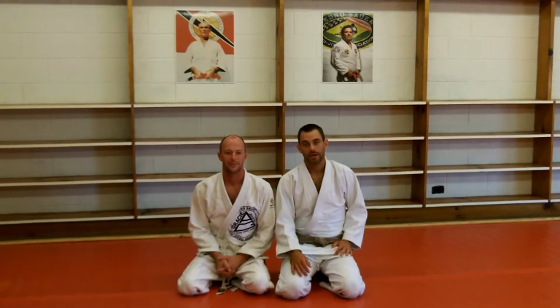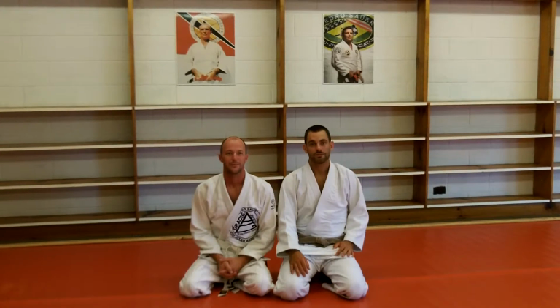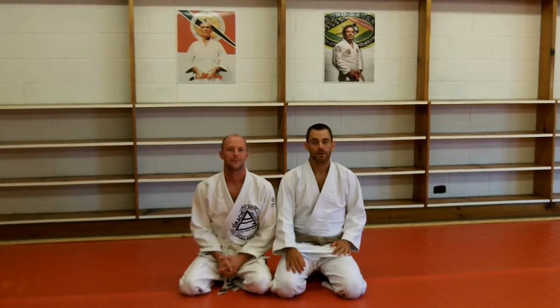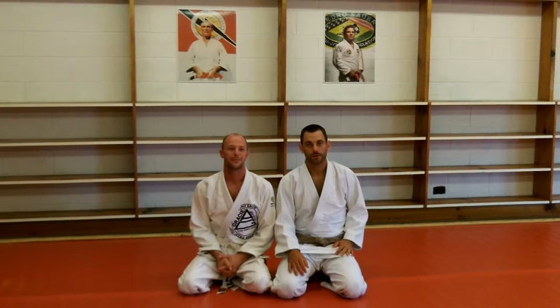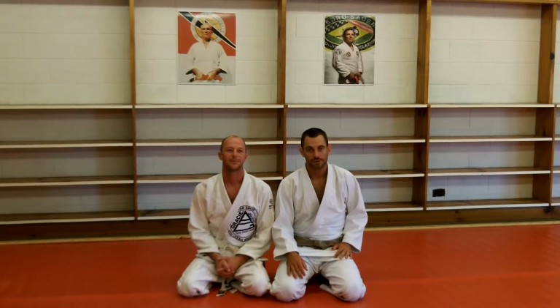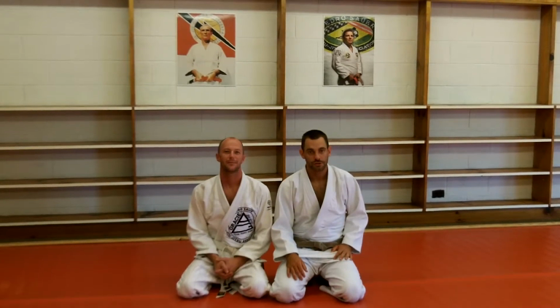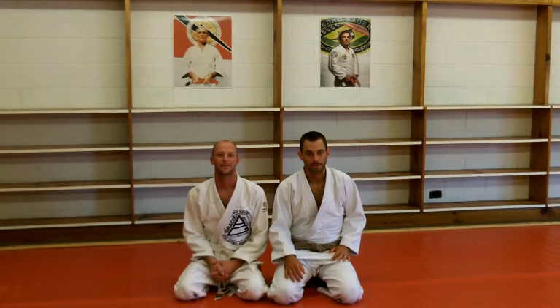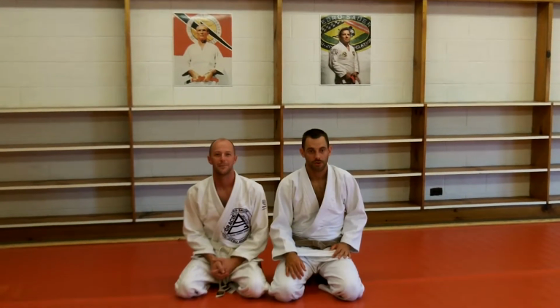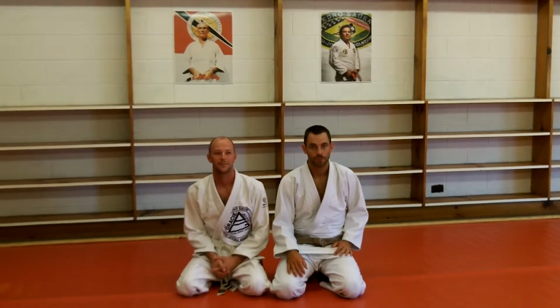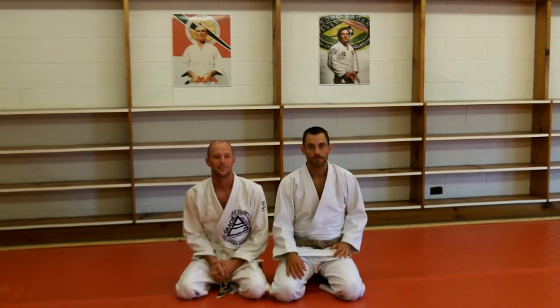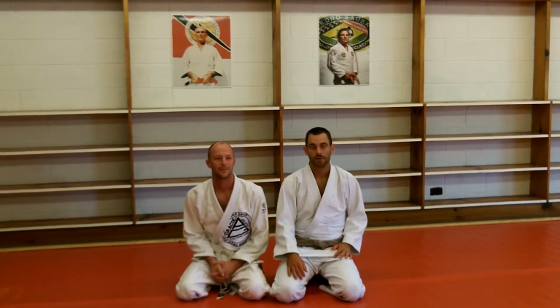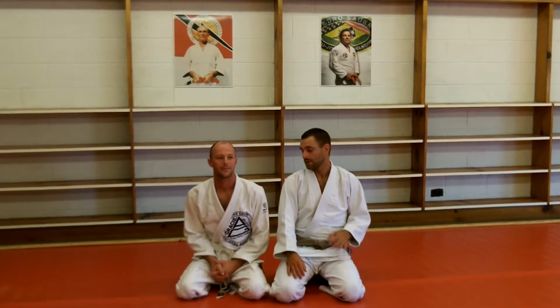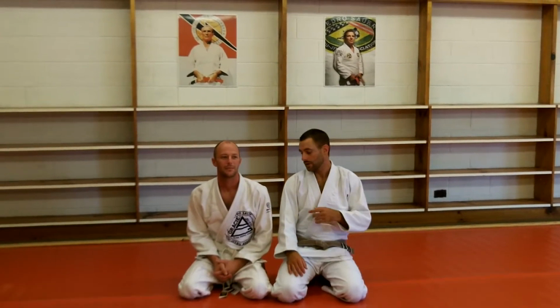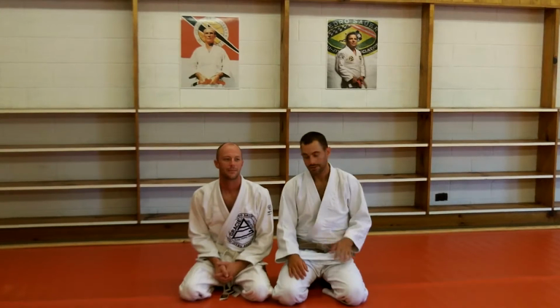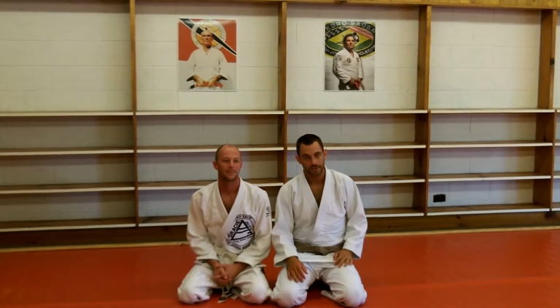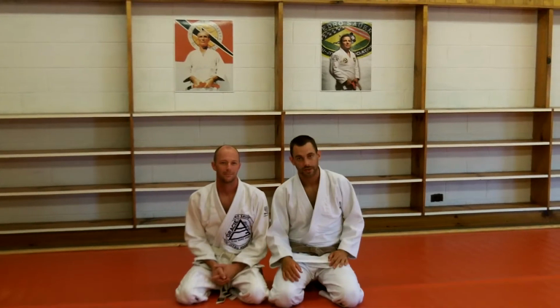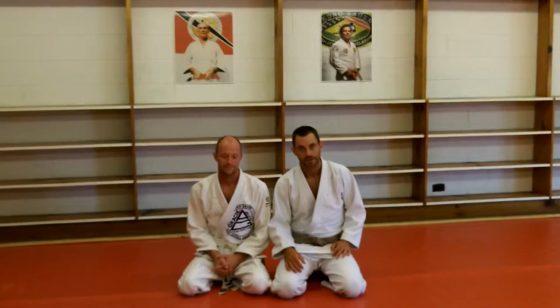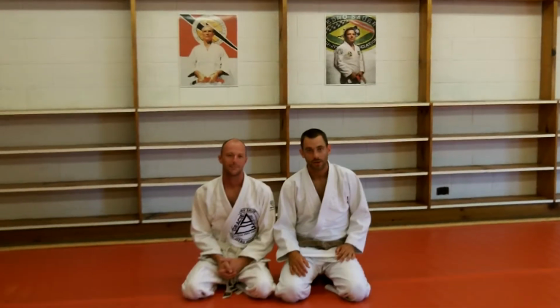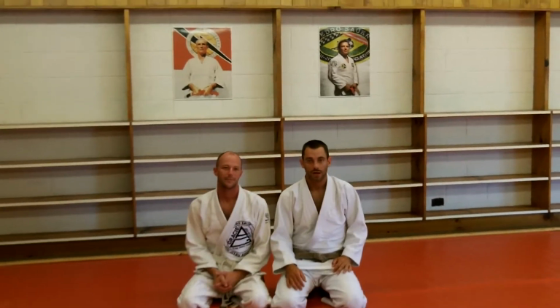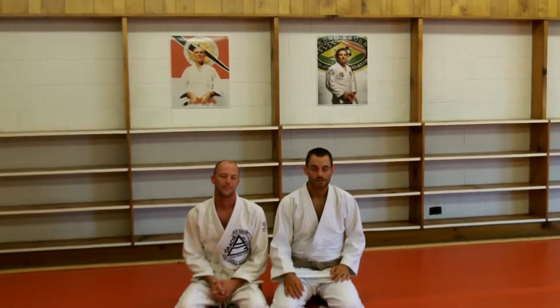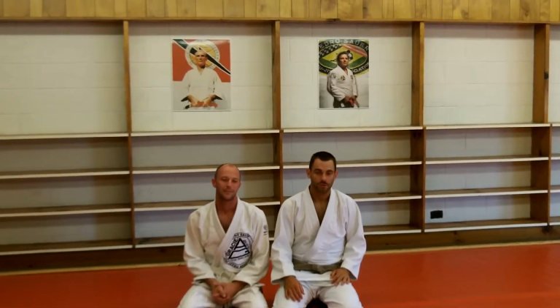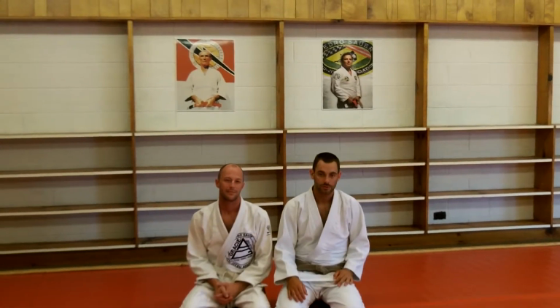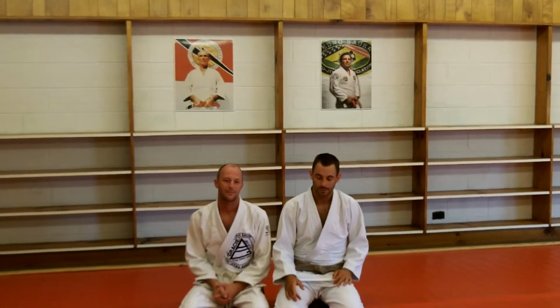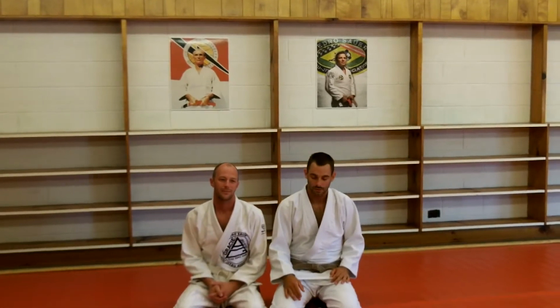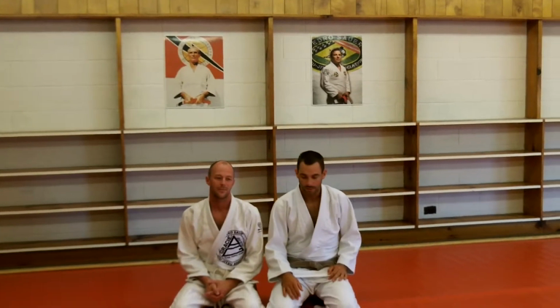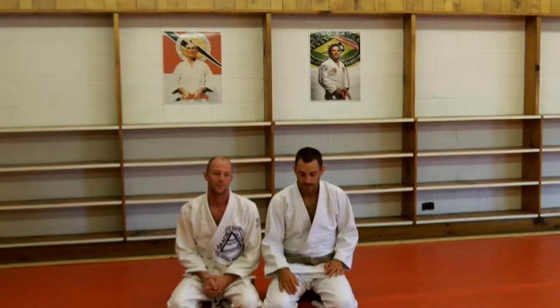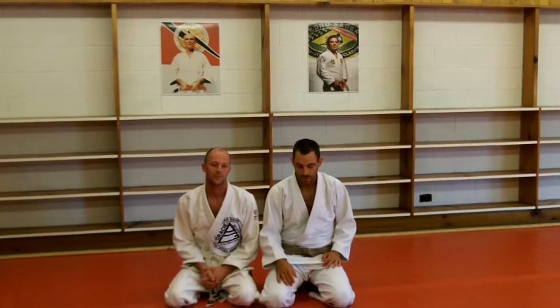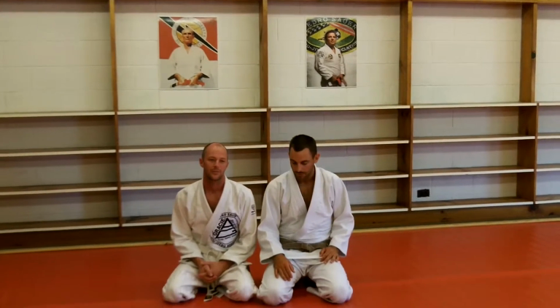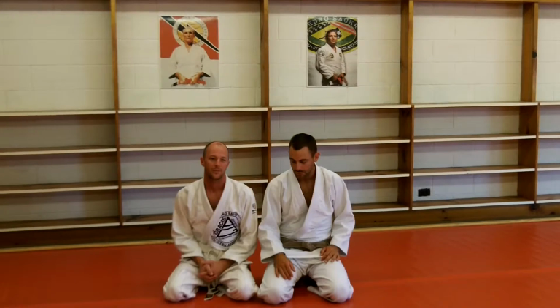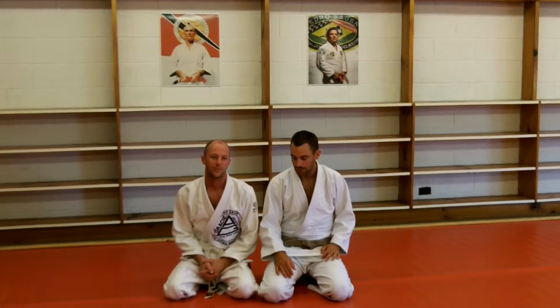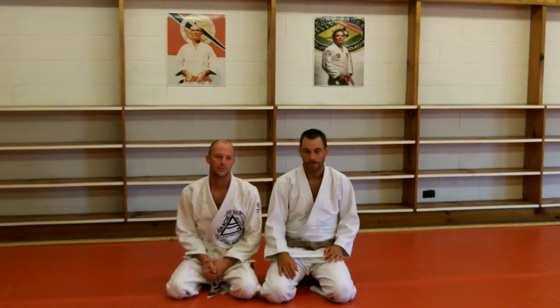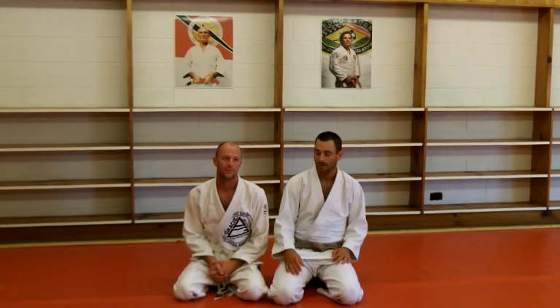Hey, this is Brian Clark, Gracie Jiu Jitsu at Summerall with the Move of the Month. This is Nick Clinton going to help us out. This month we are going to do something on the ground — a little choke from the mount.